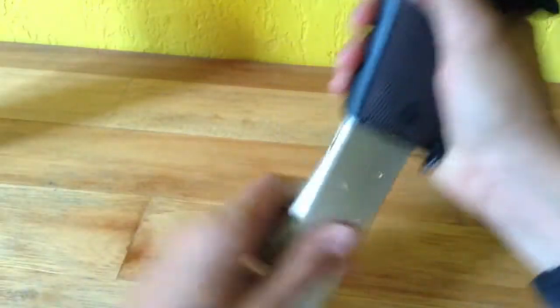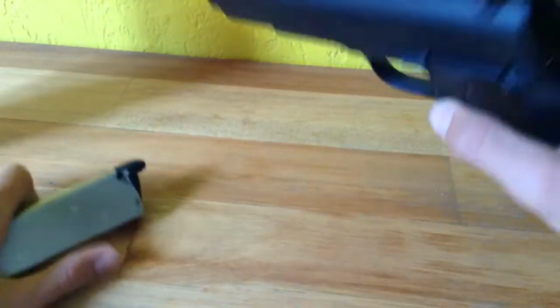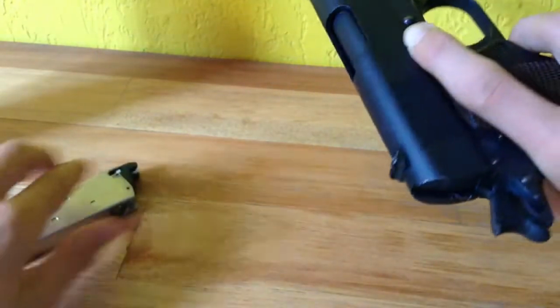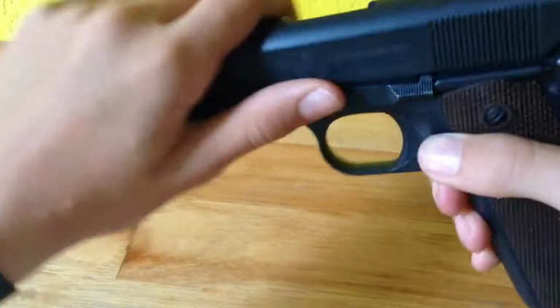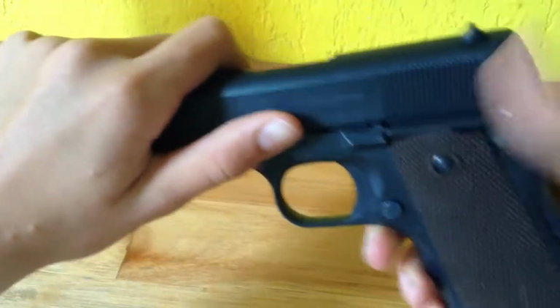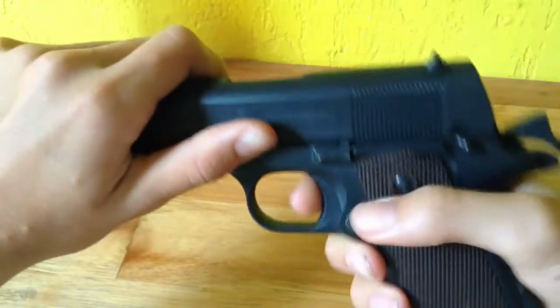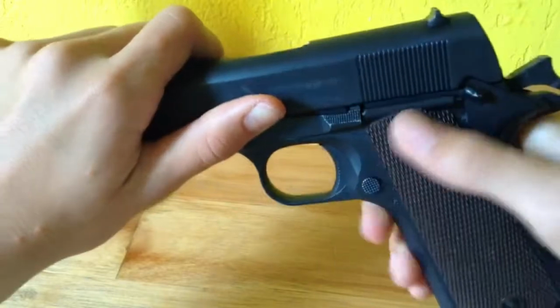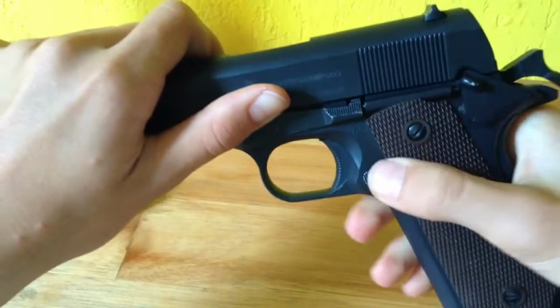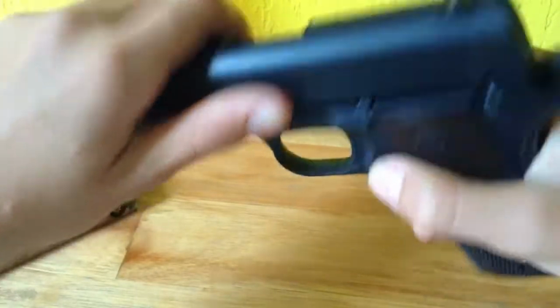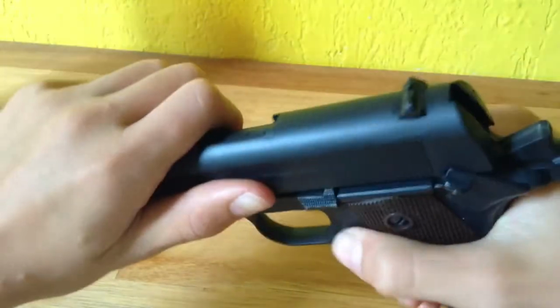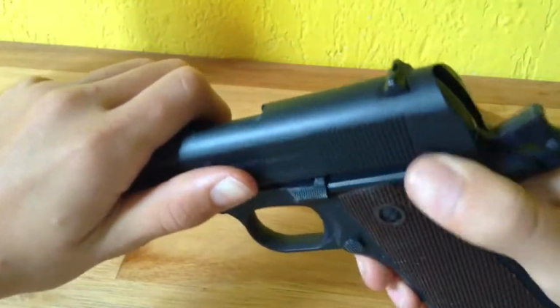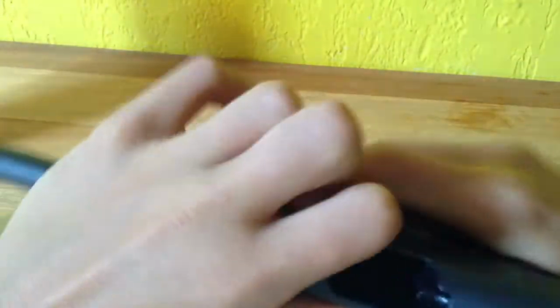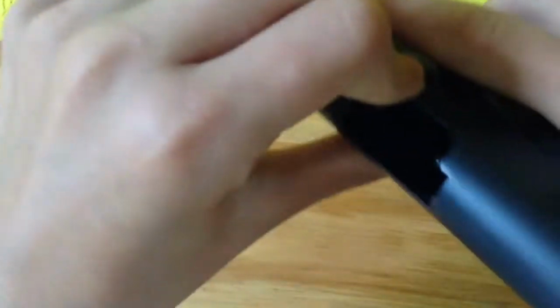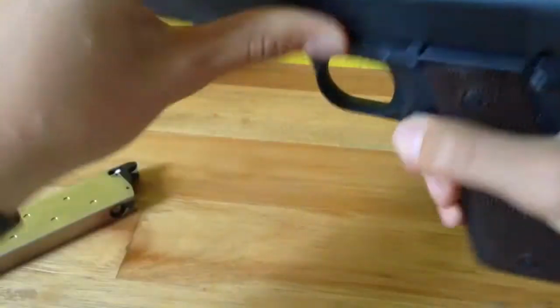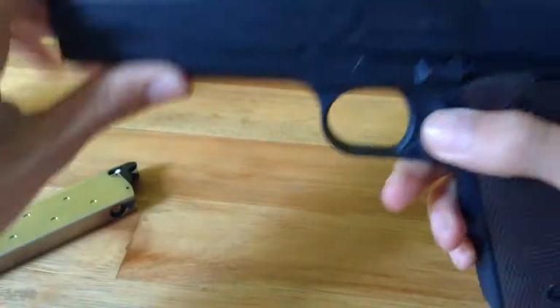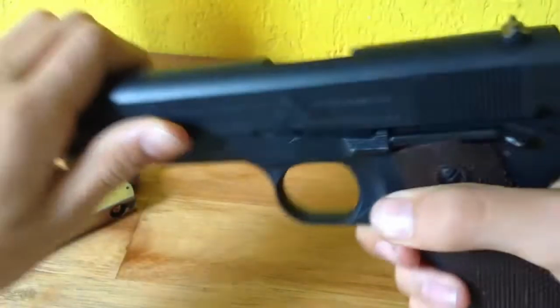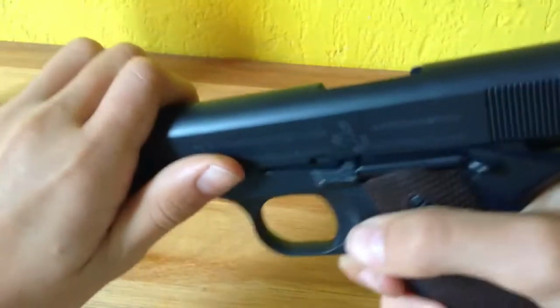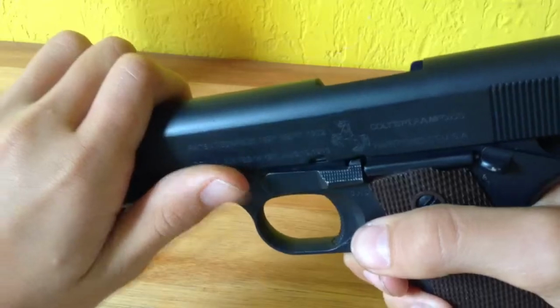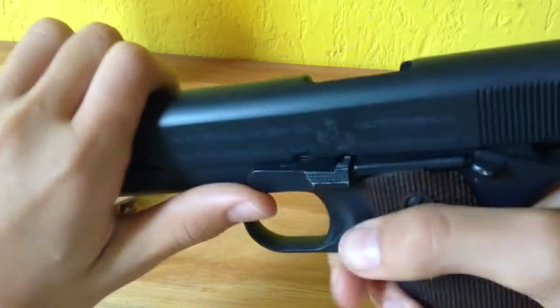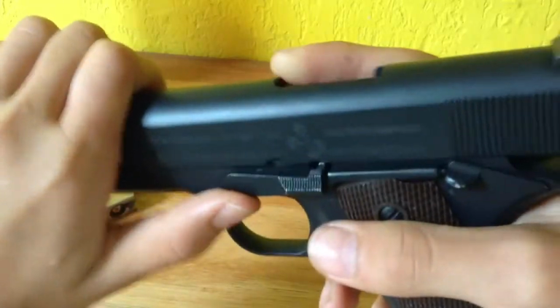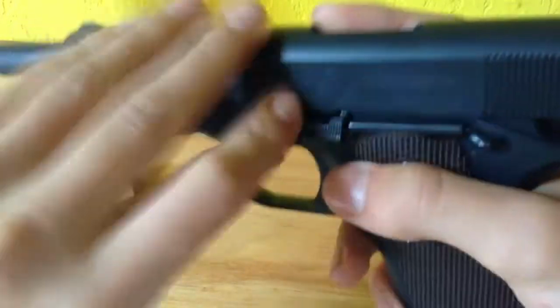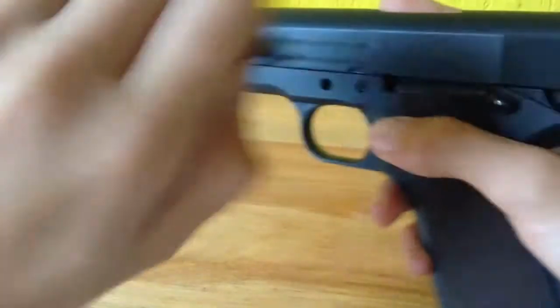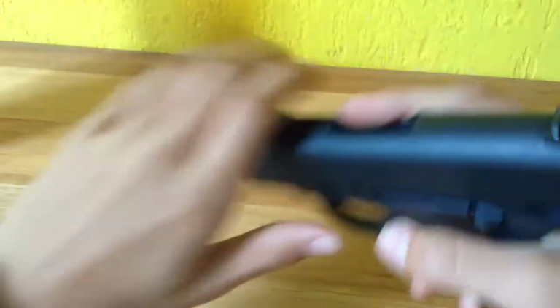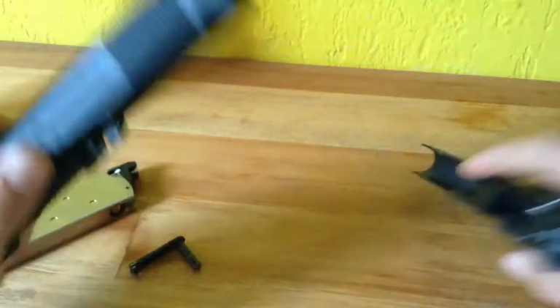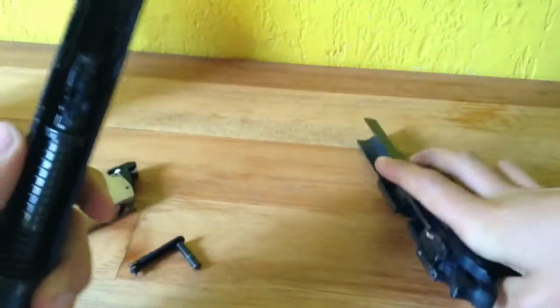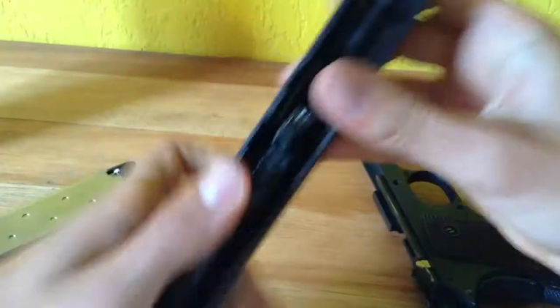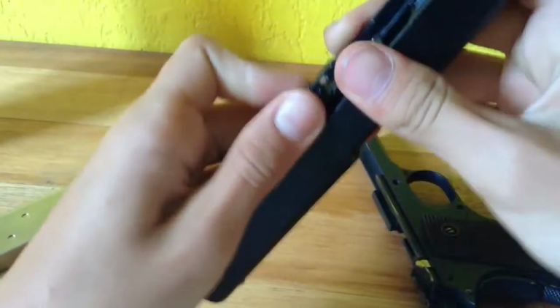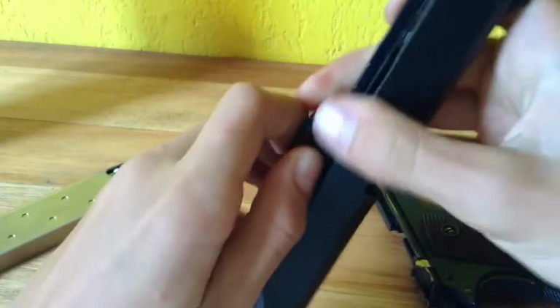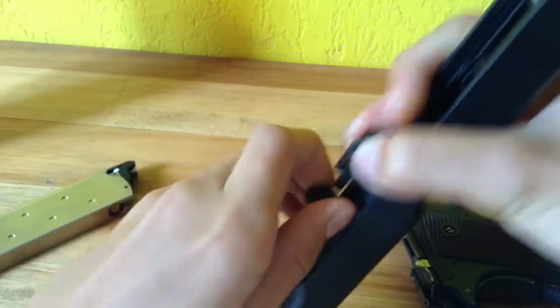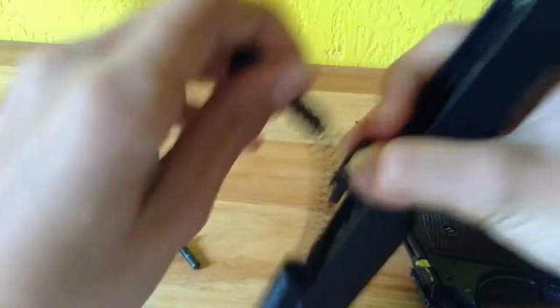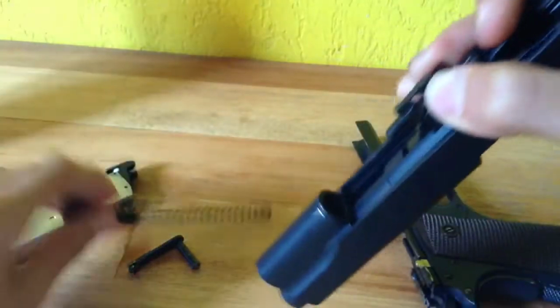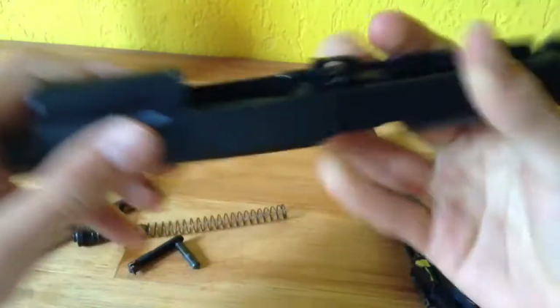First, I'm just going to want to take it apart. I have a video on how to do that — check it out if you need to. So I'm just going to dismantle everything.